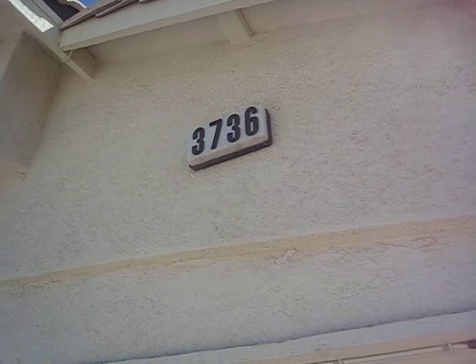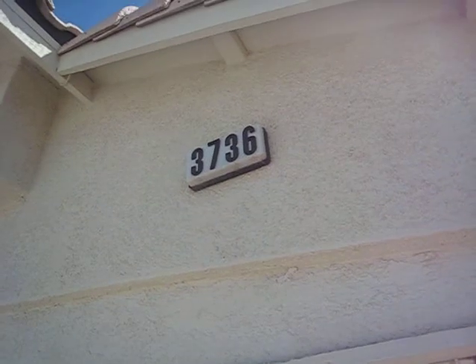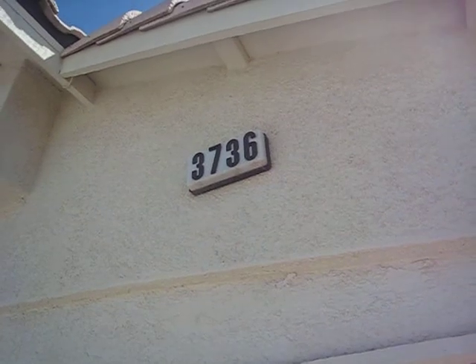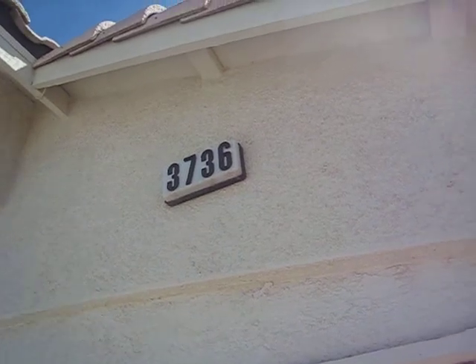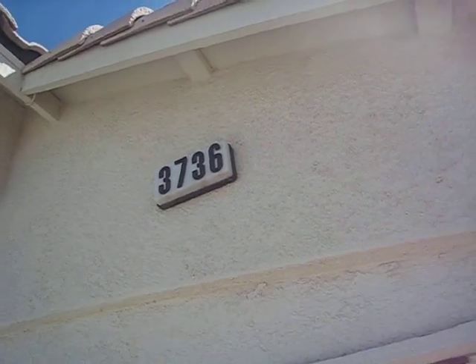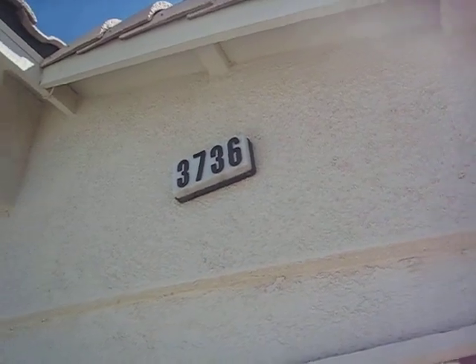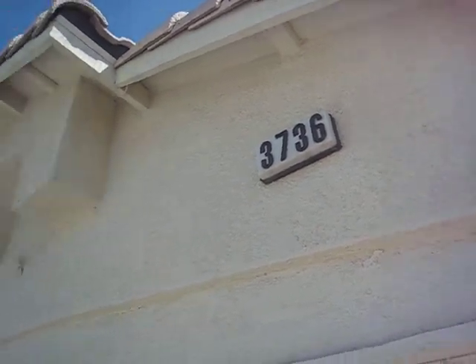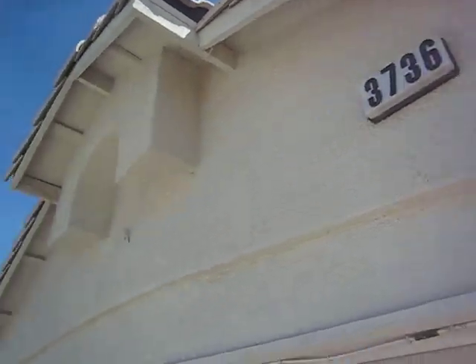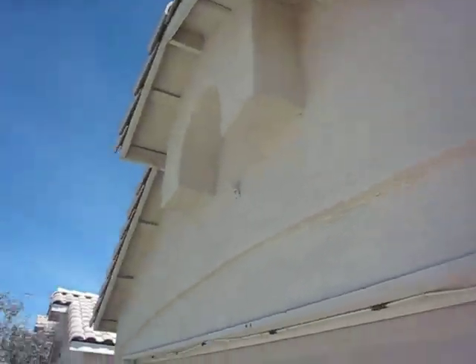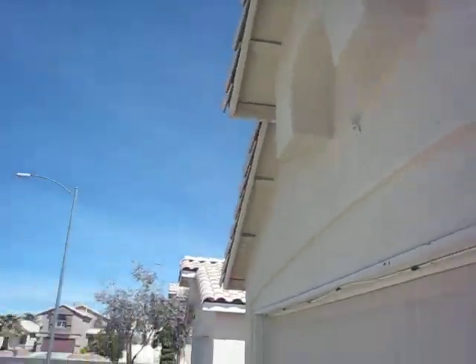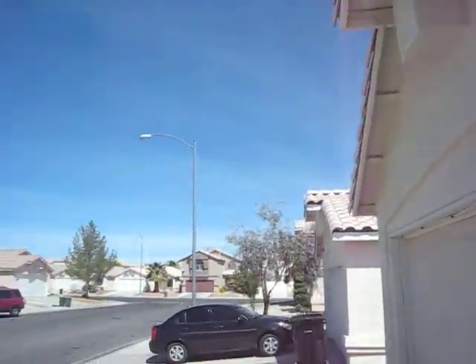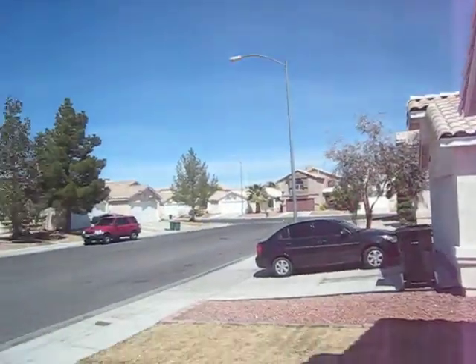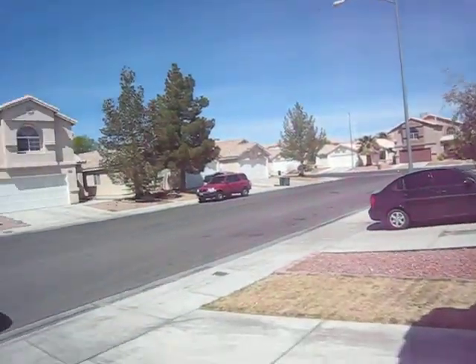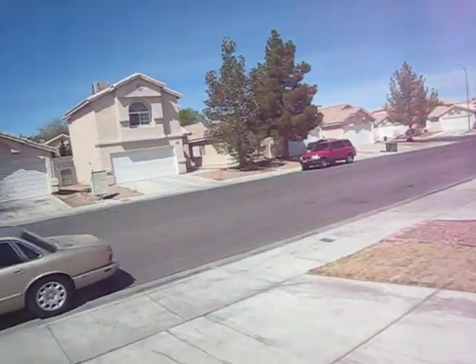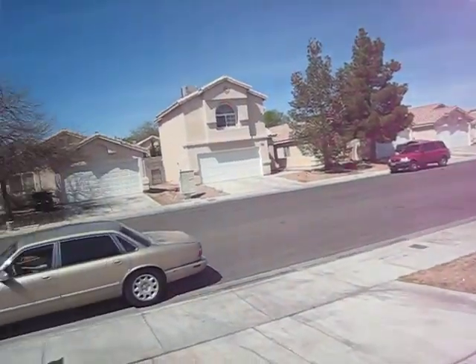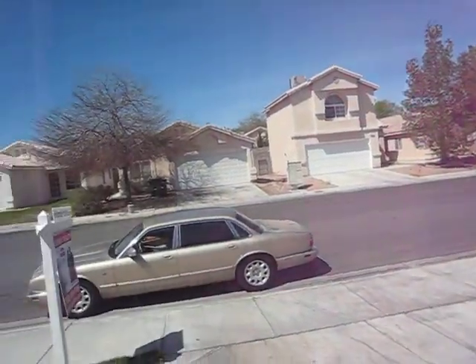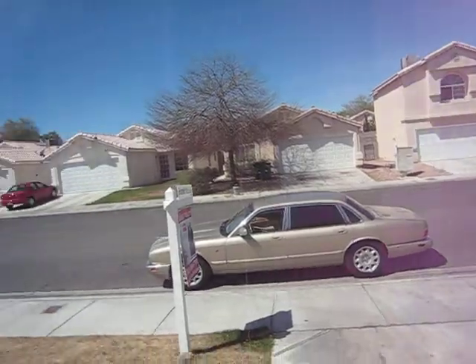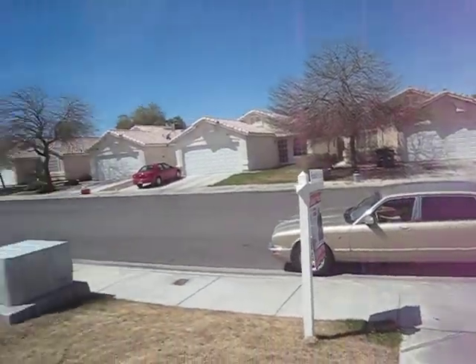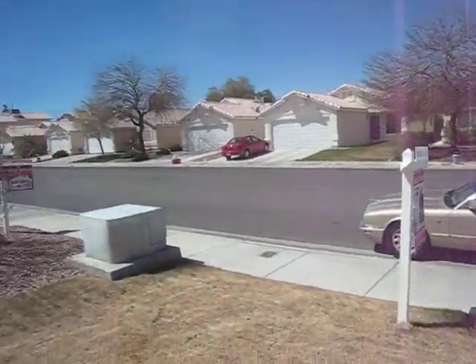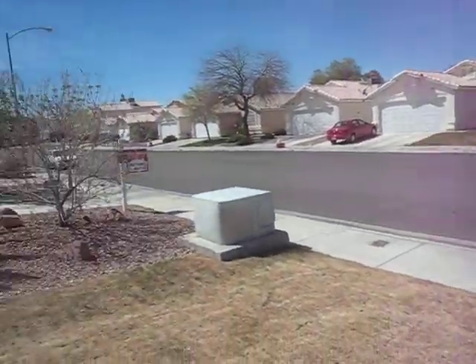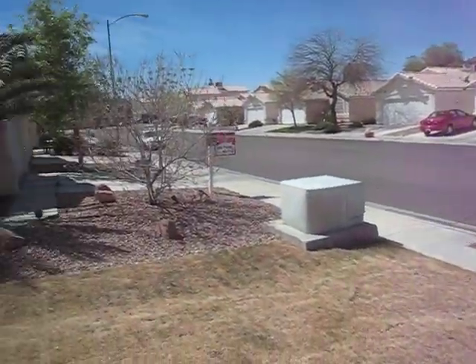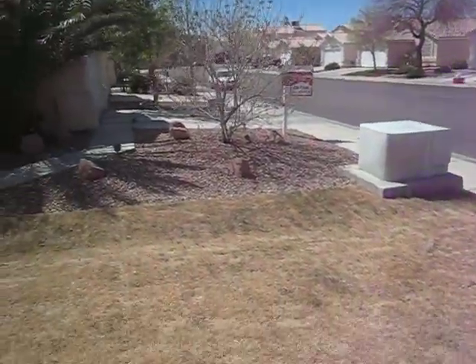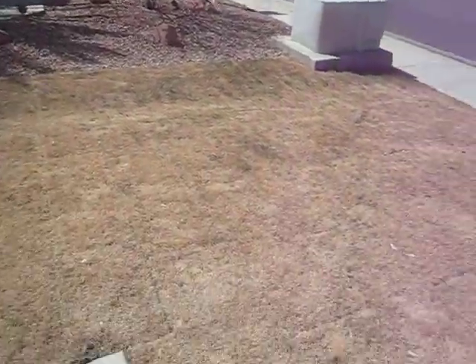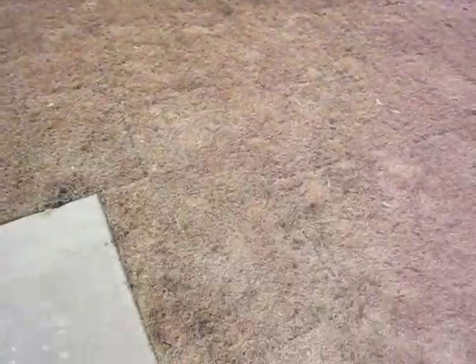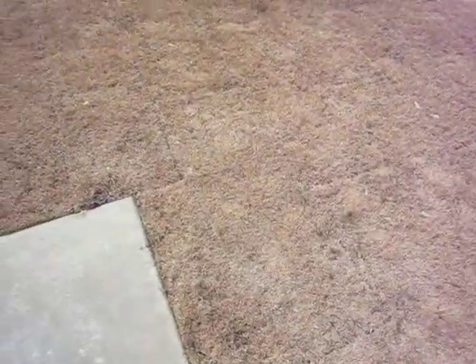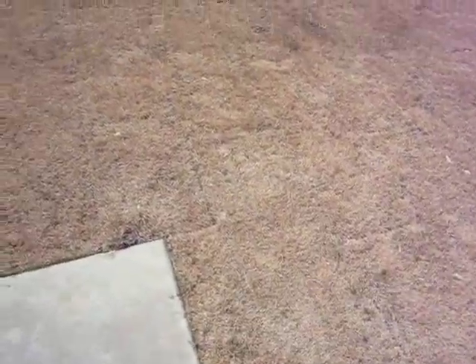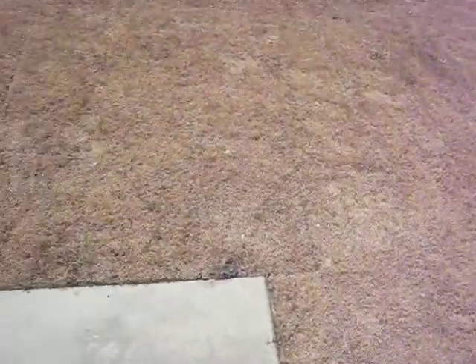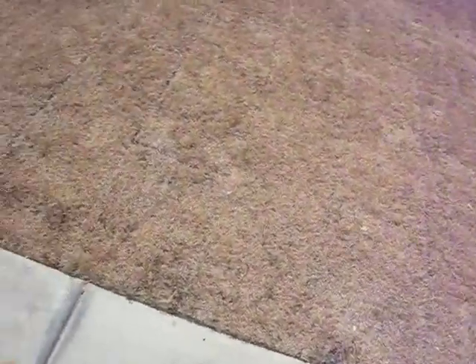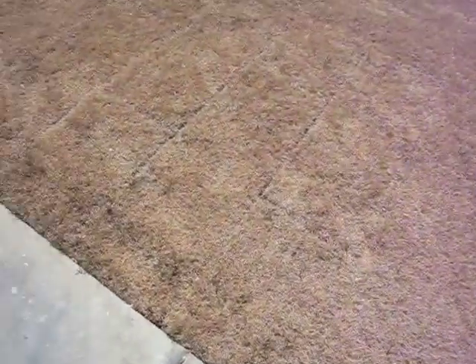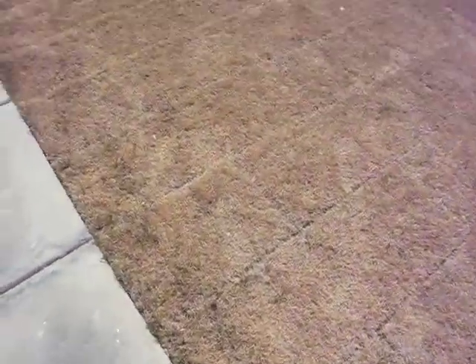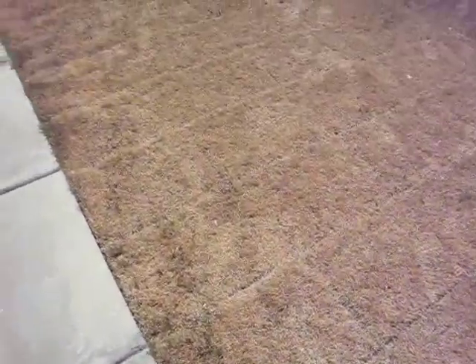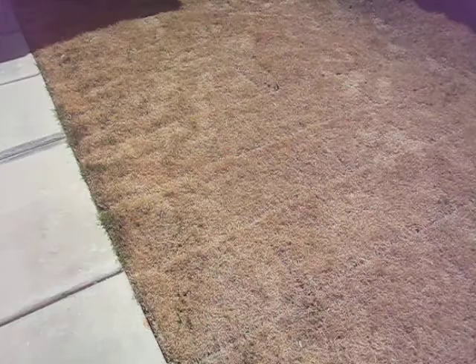That's 3736 Cactus Wheel Court. It's in a nice neighborhood. The grass here is done — I recommend that you just completely take that out.